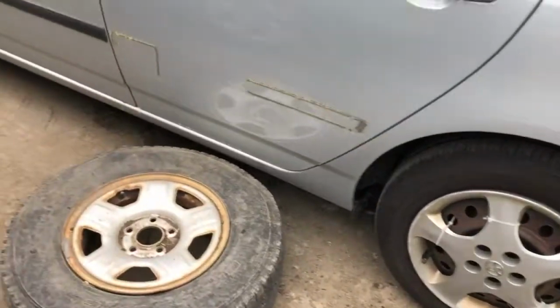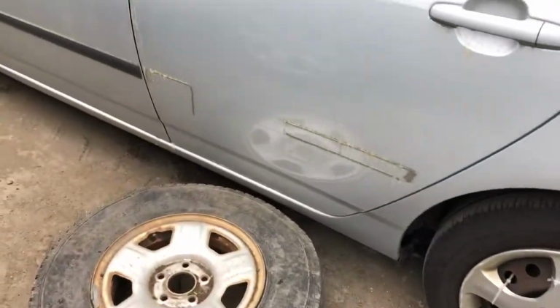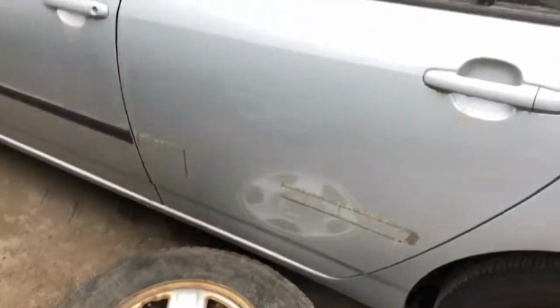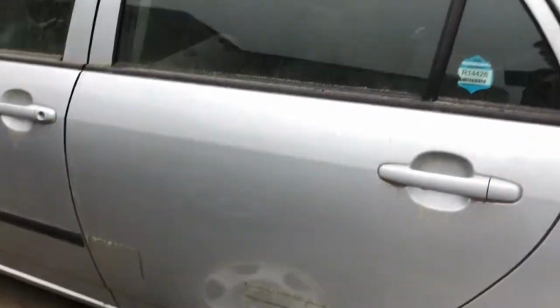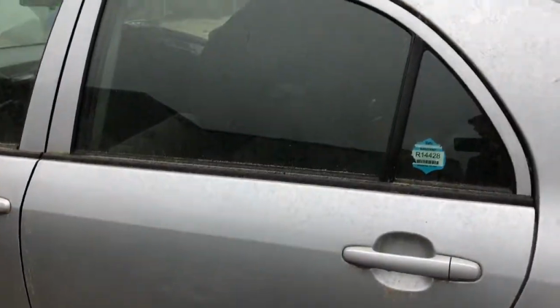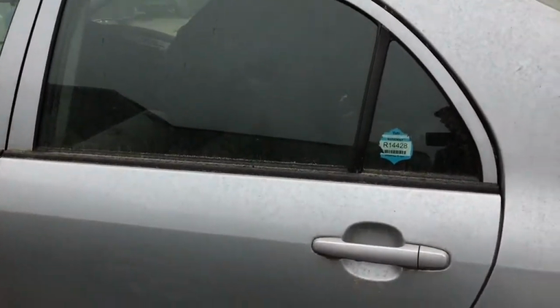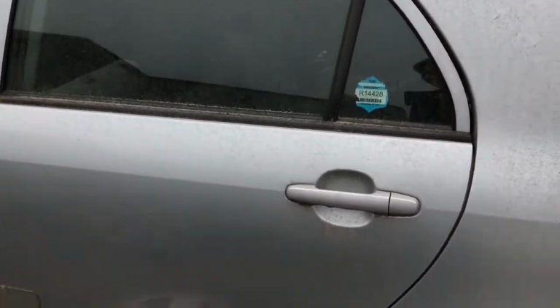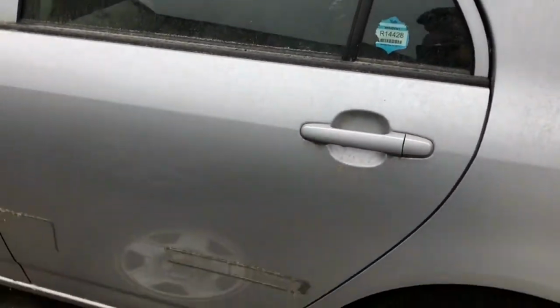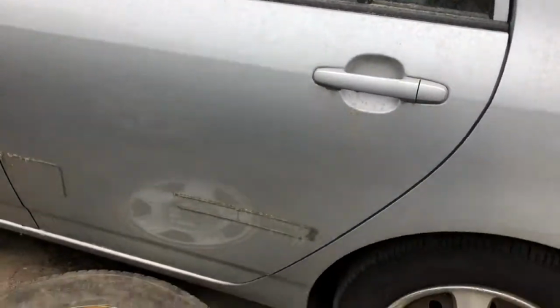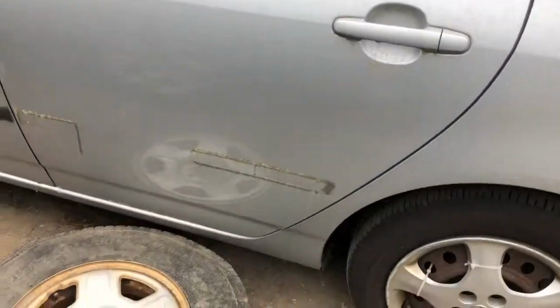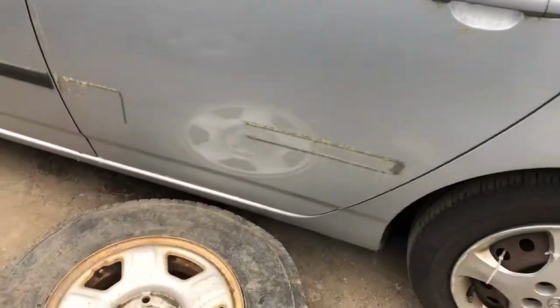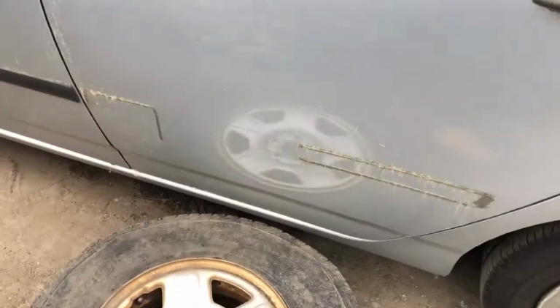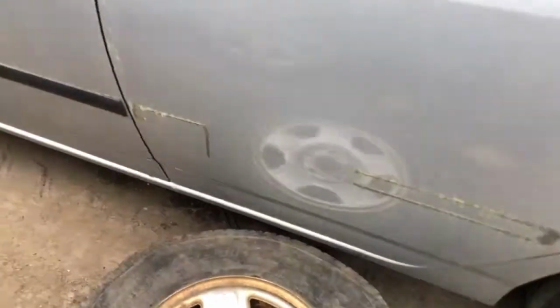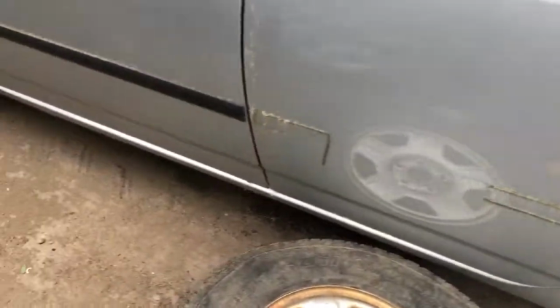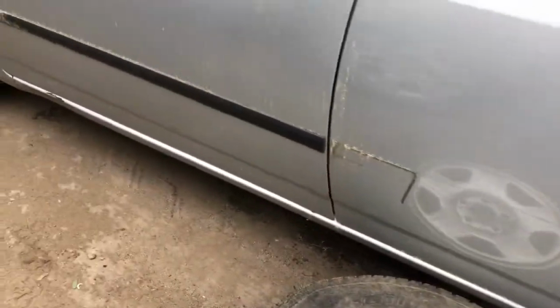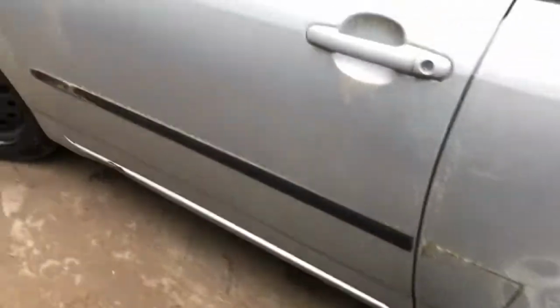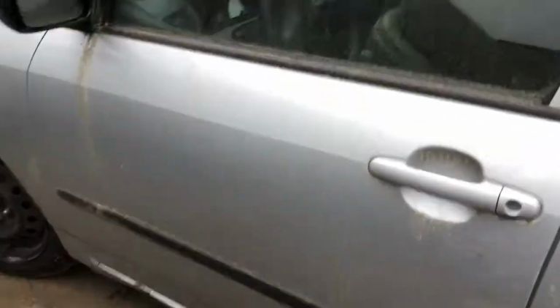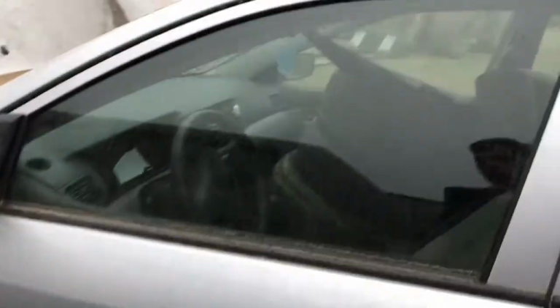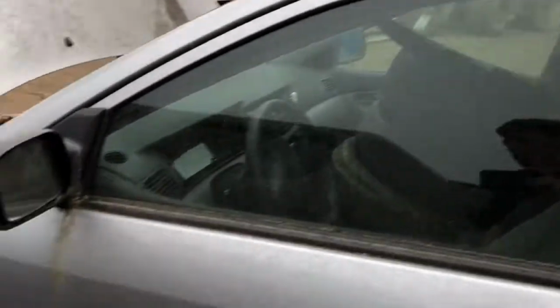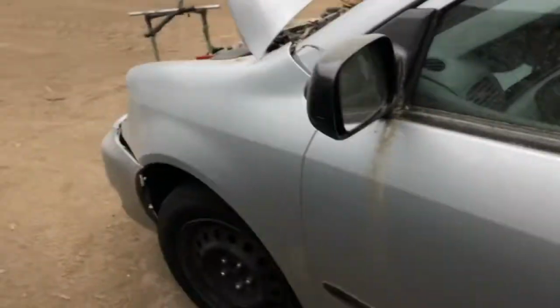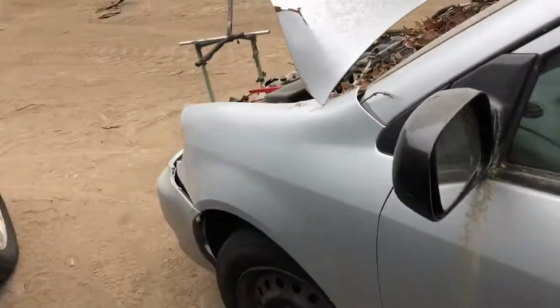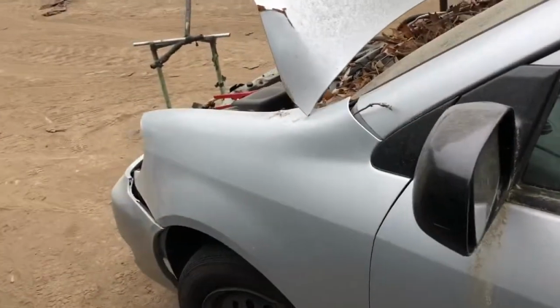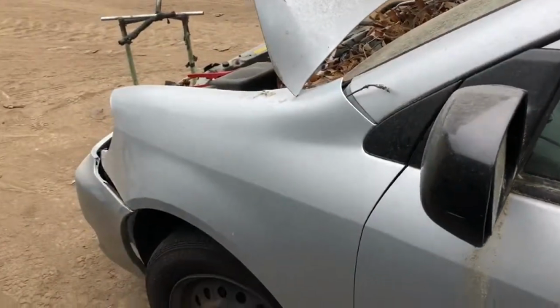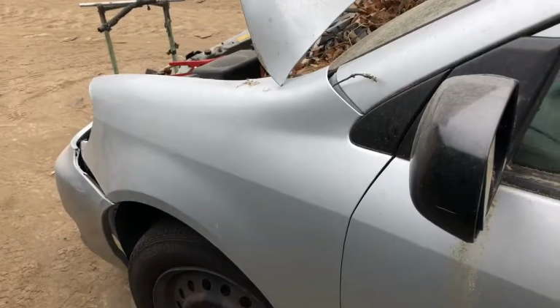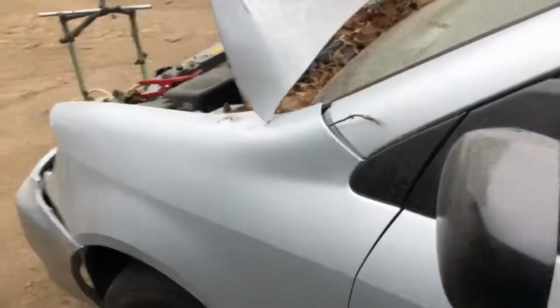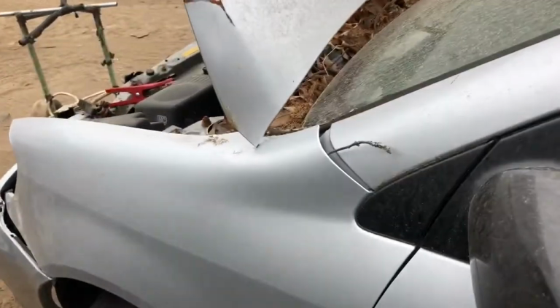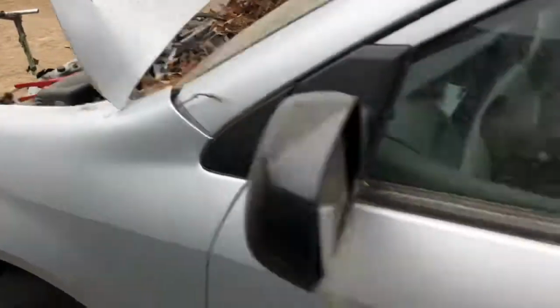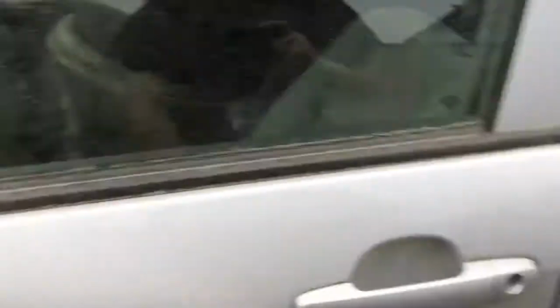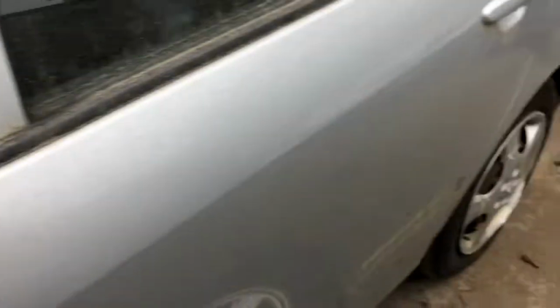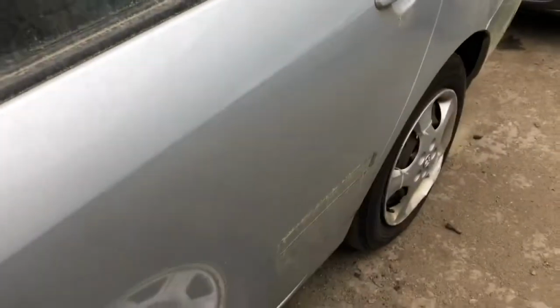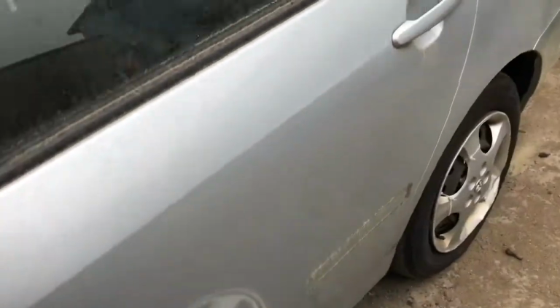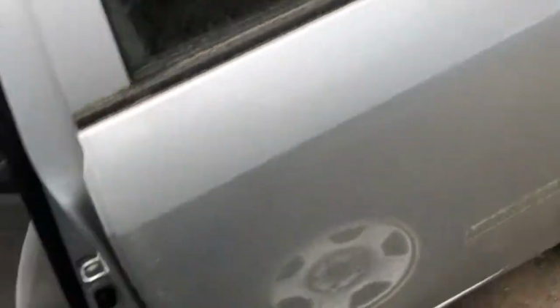Passenger side rear door. Molding is off but still usable. Front door looks good. Fender has some paint points on that from the hood.